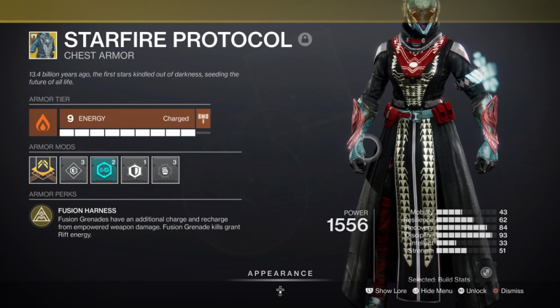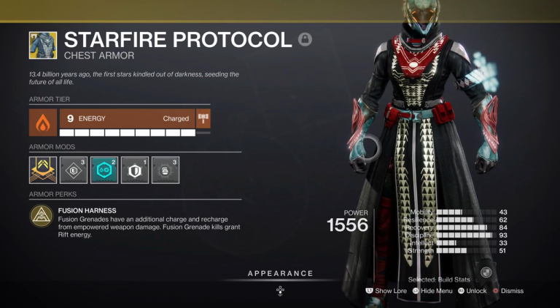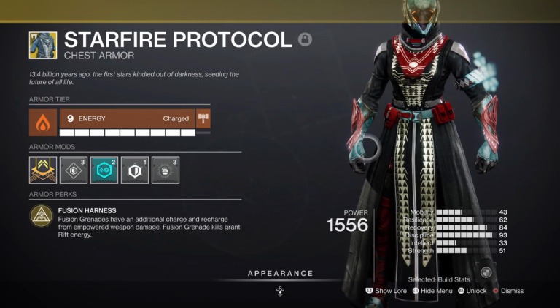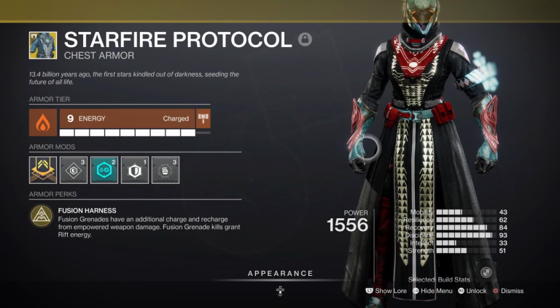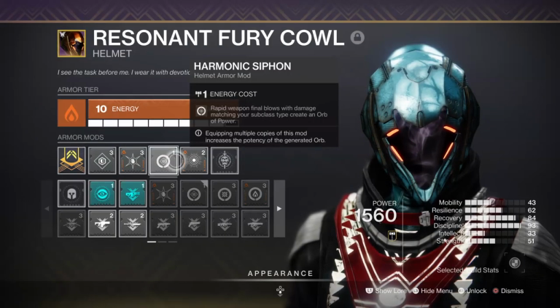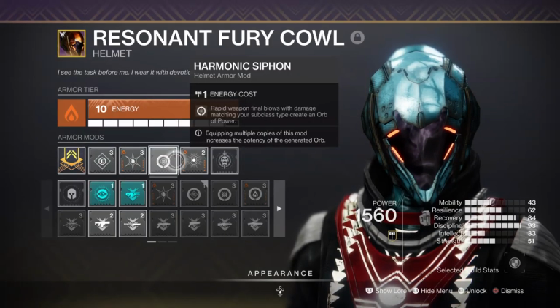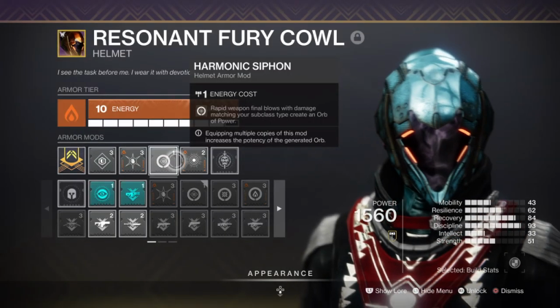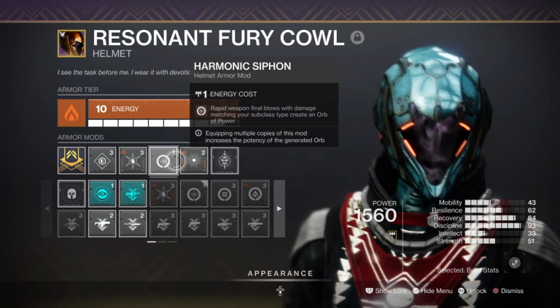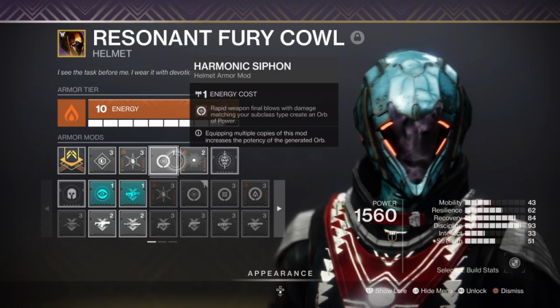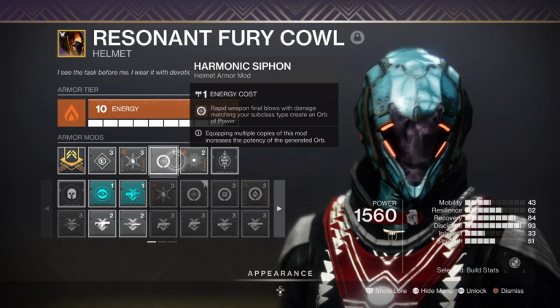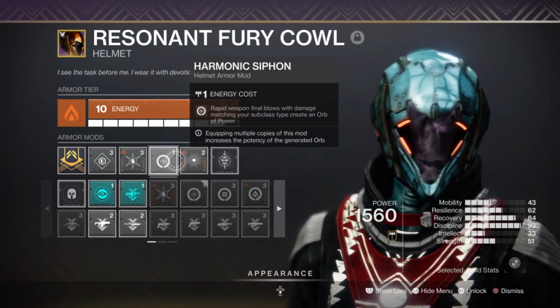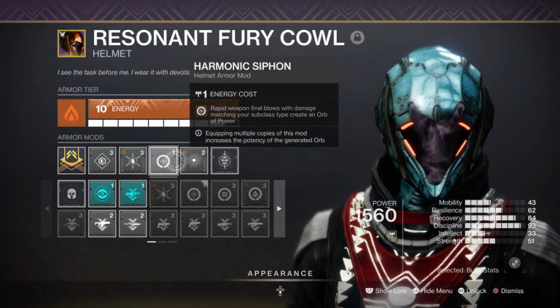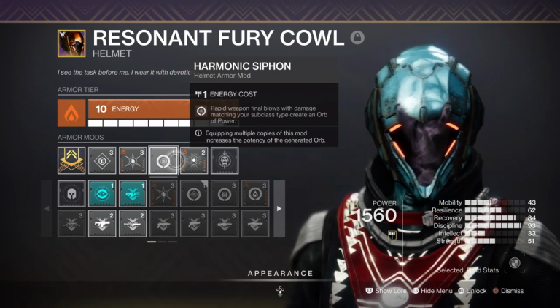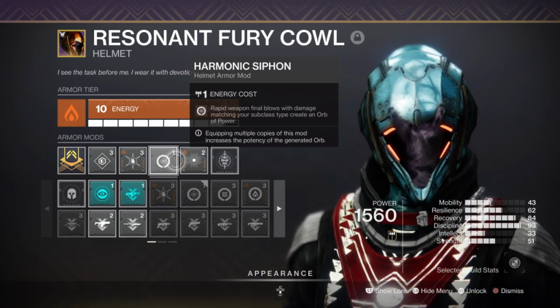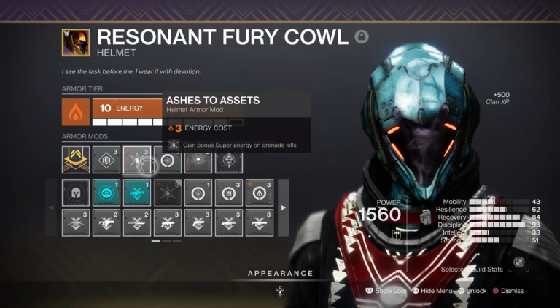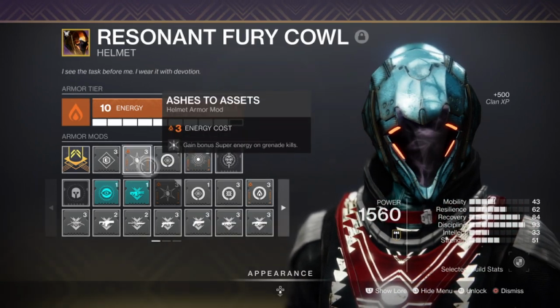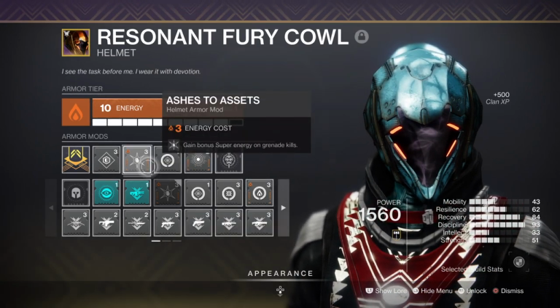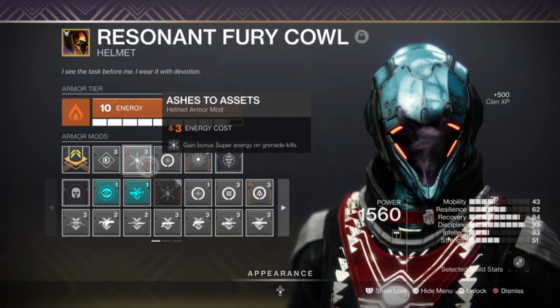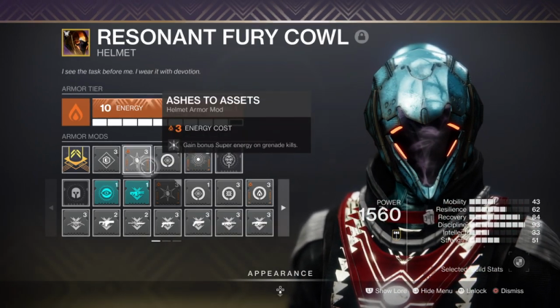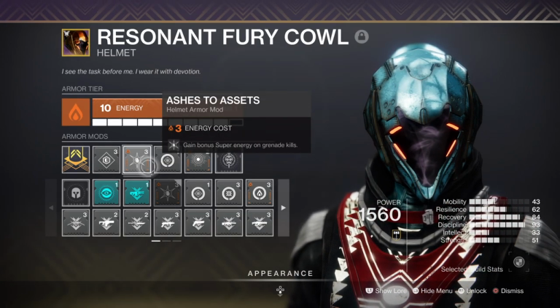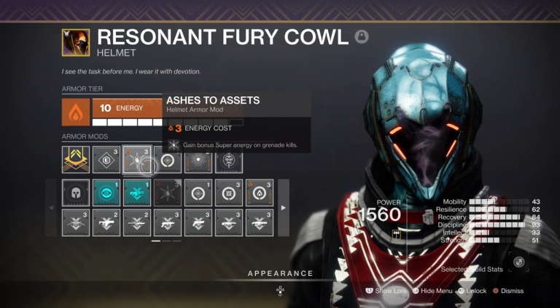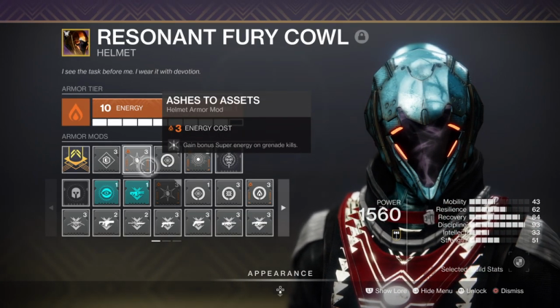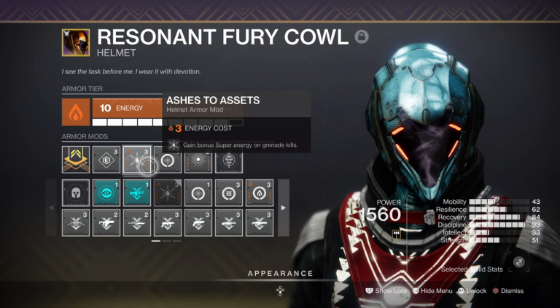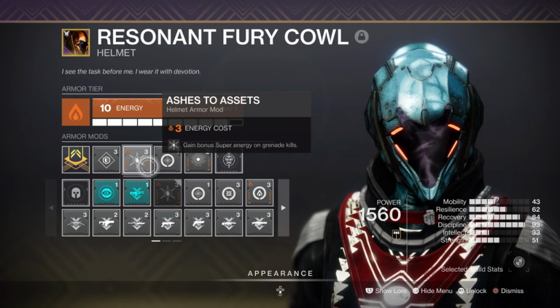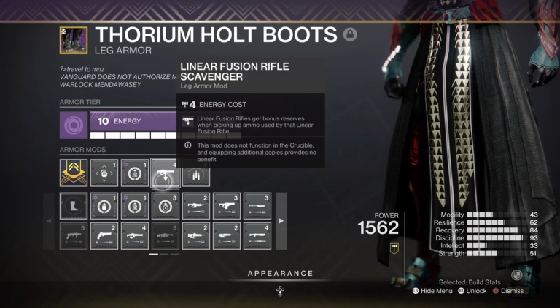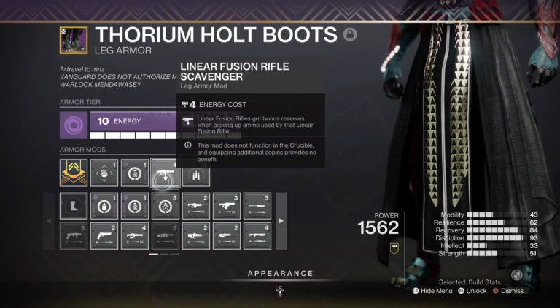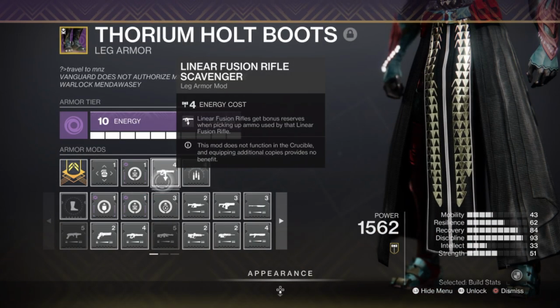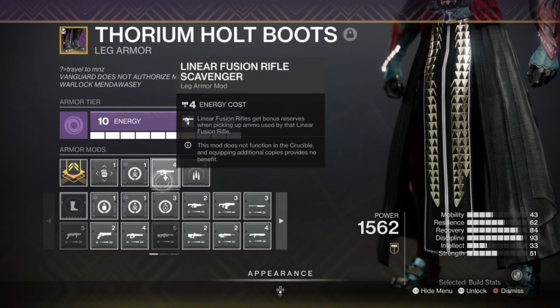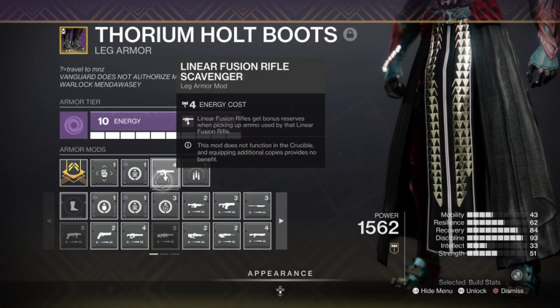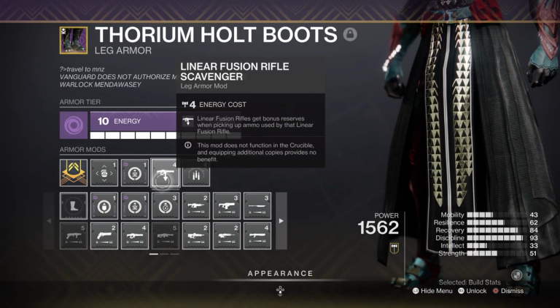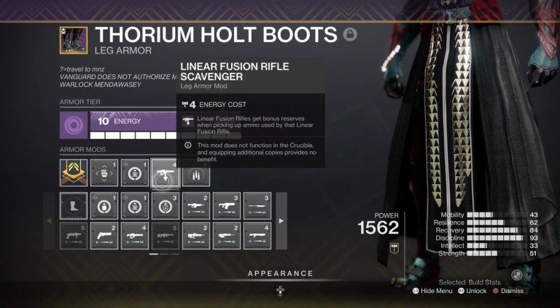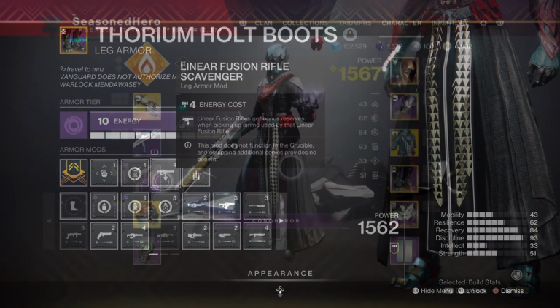Leftover-wise, we have Harmonic Siphon which allows us to create orbs of power via matching elemental weapons, Assets to Assets for gaining super energy from grenade kills, and Linear Fusion Scavenger mod for increased ammo reserves.